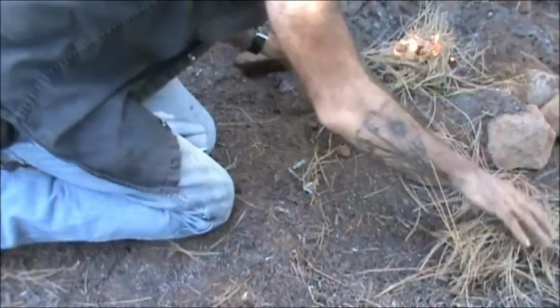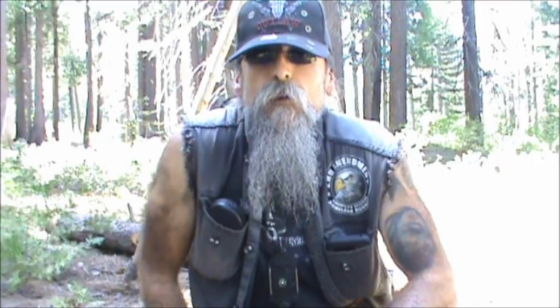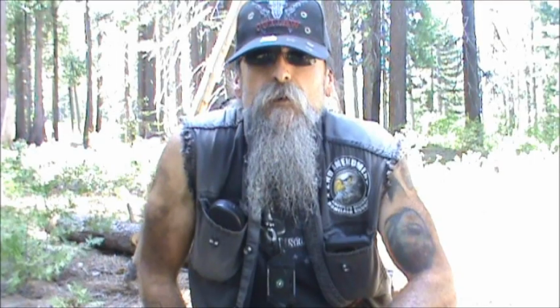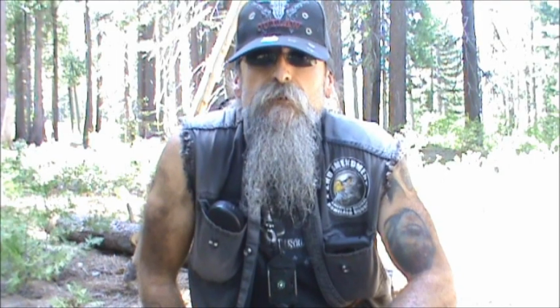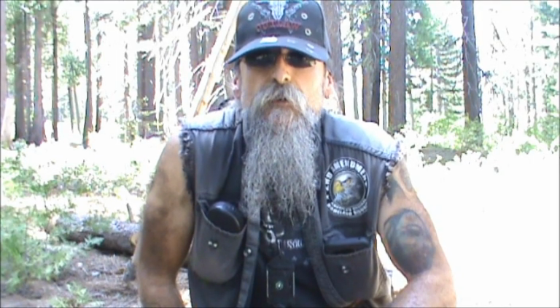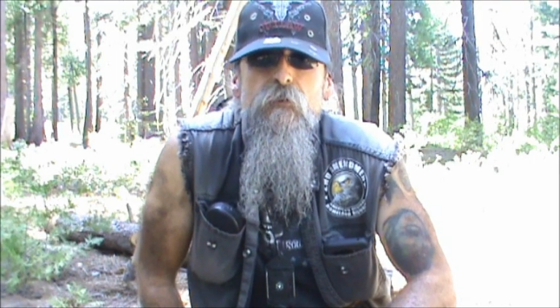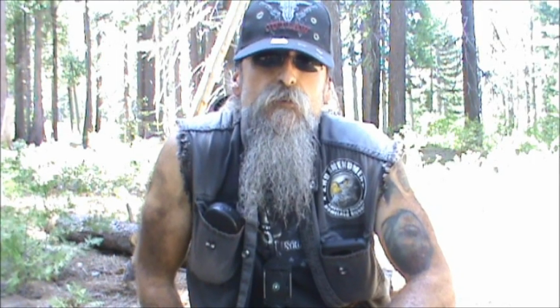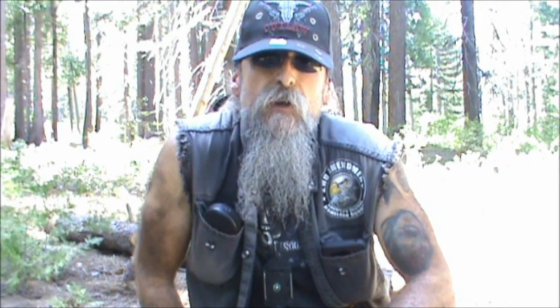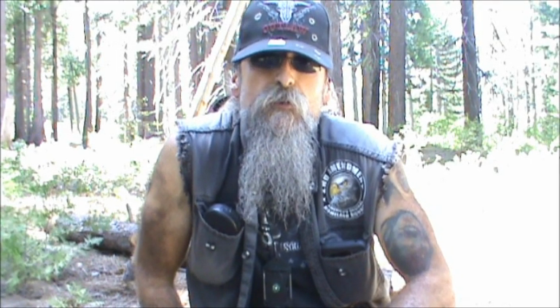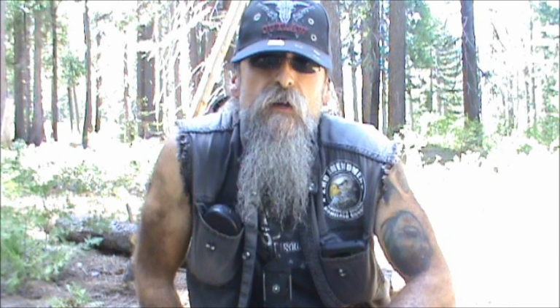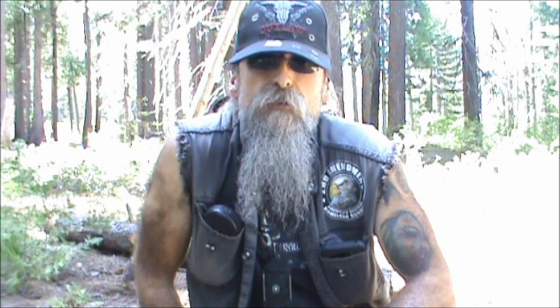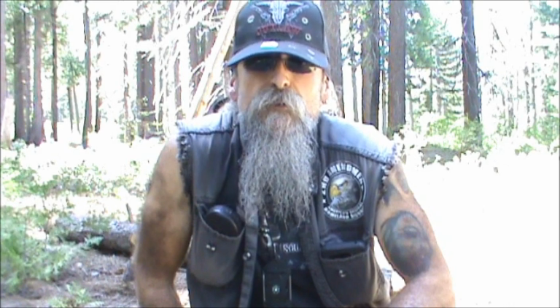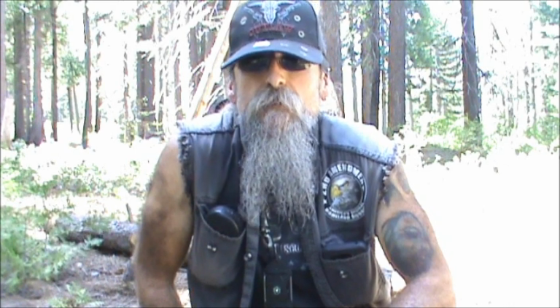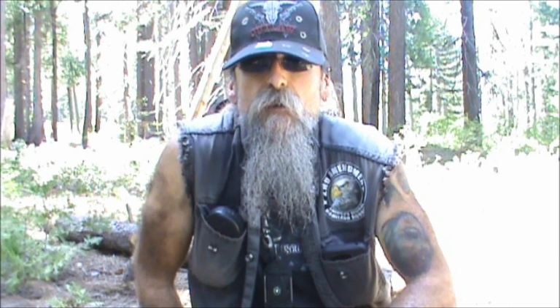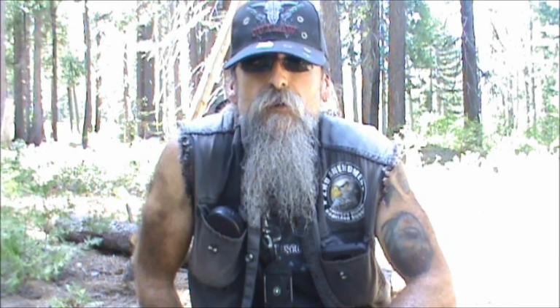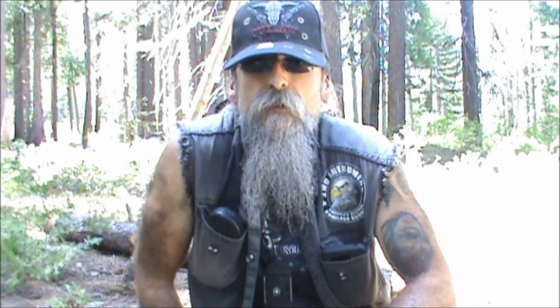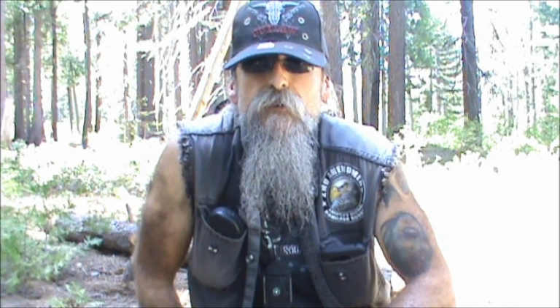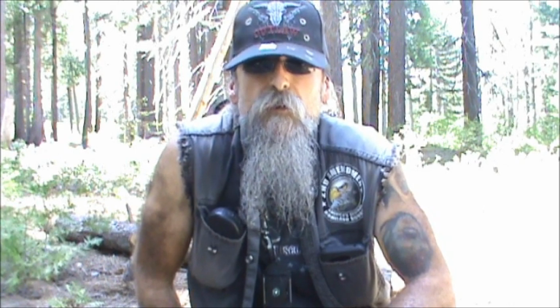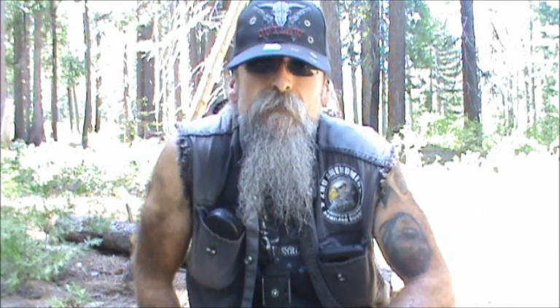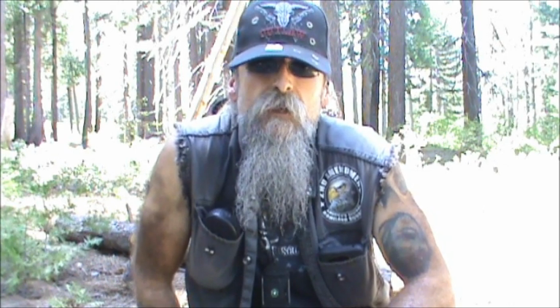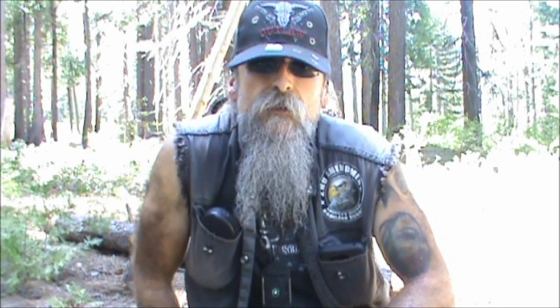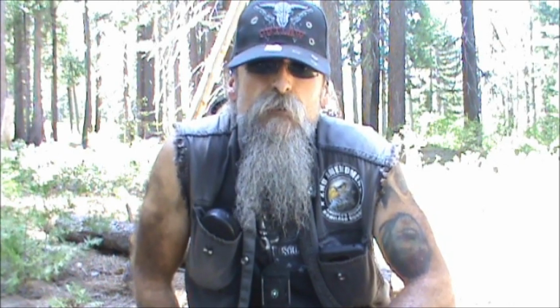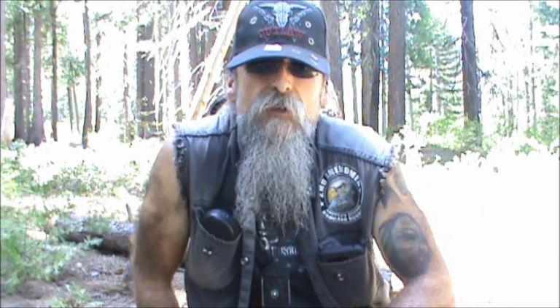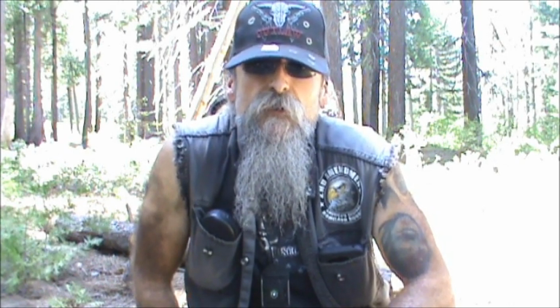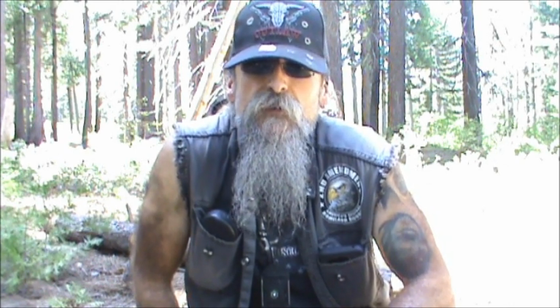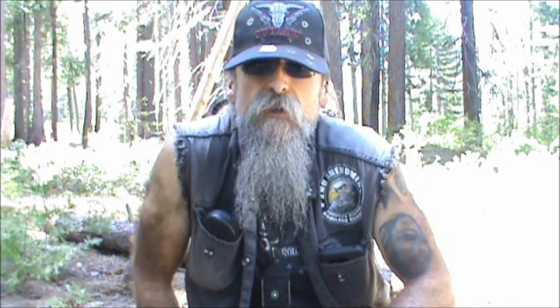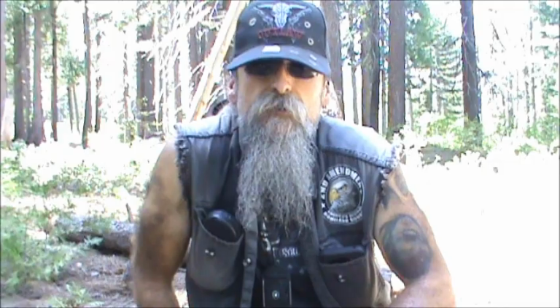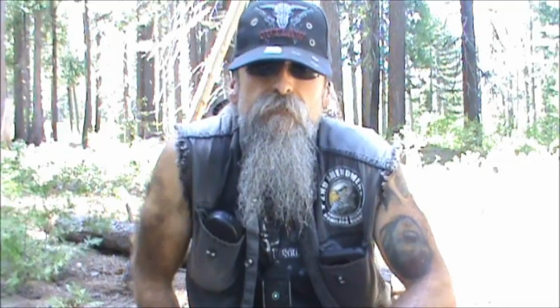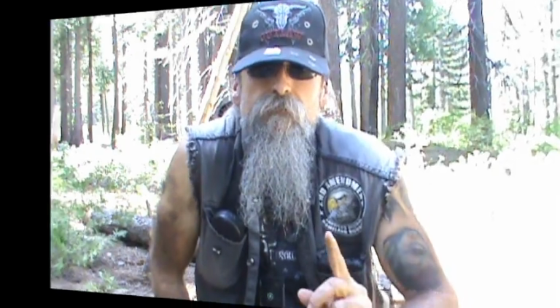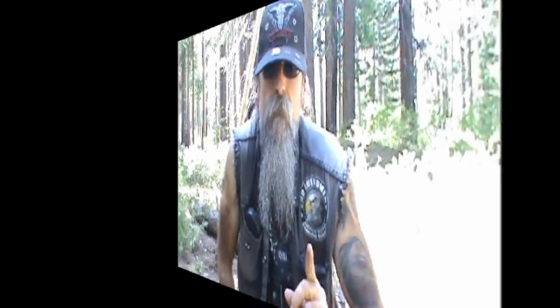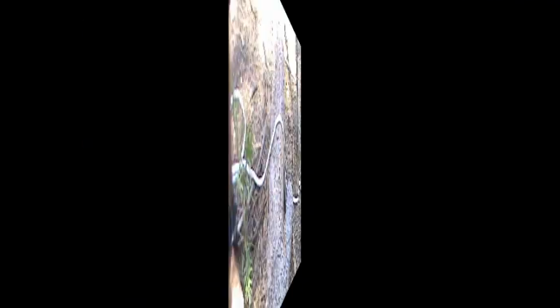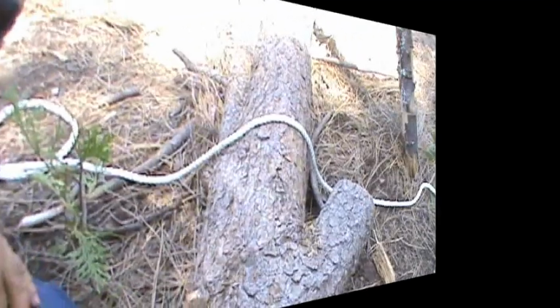Hello, welcome back to another episode from Pale Horse Survival and Tactical. I'm Bill, glad you could join me. Today we're going to take a look at the timber hitch. Stay tuned.